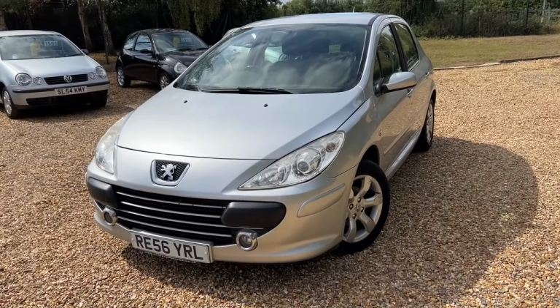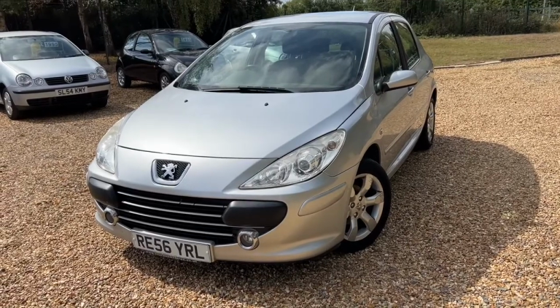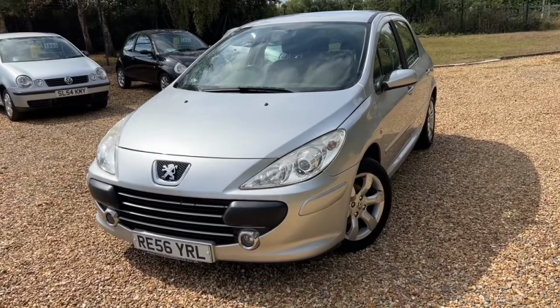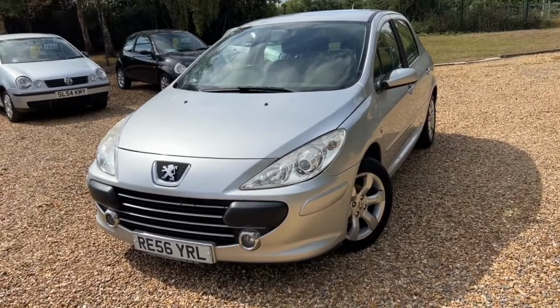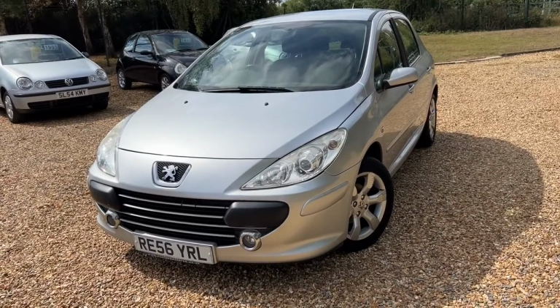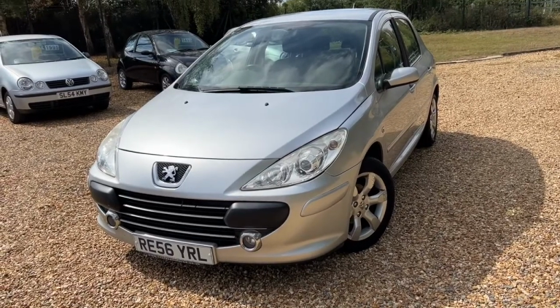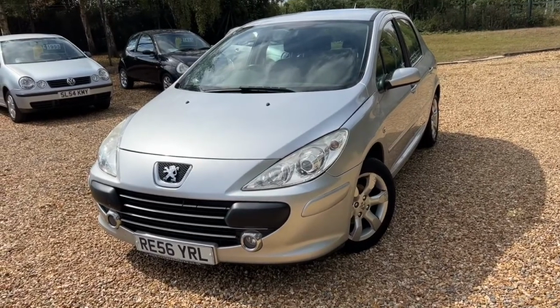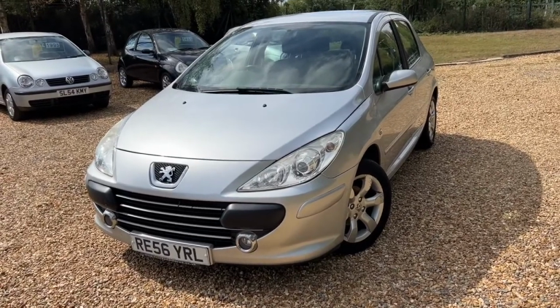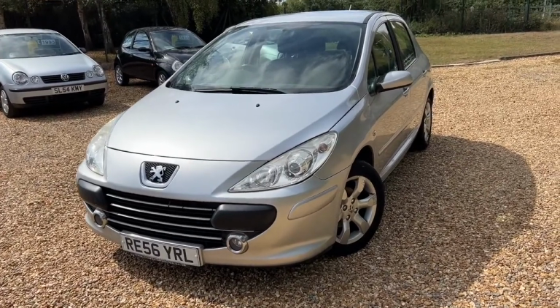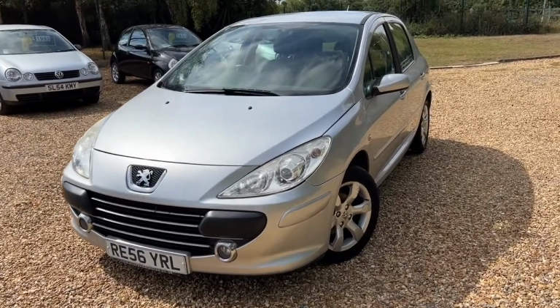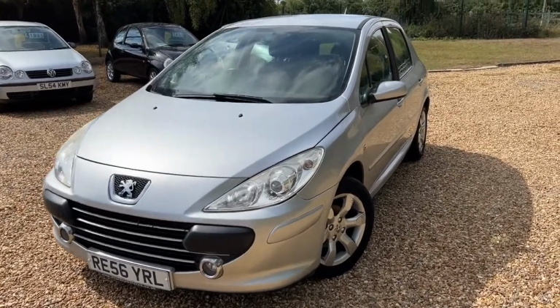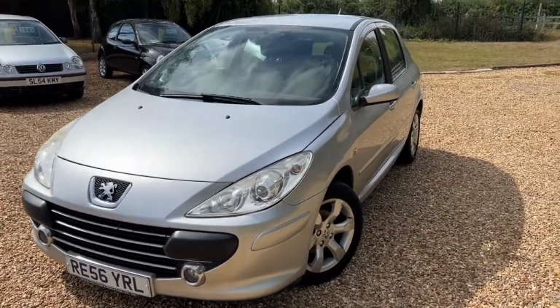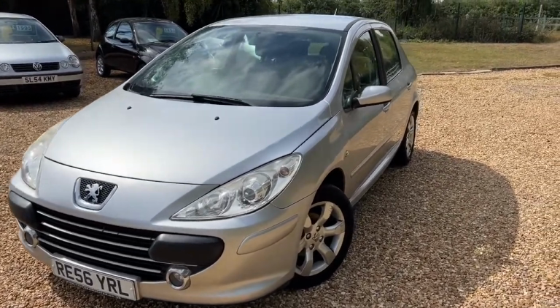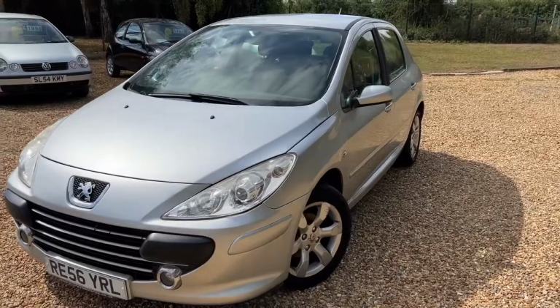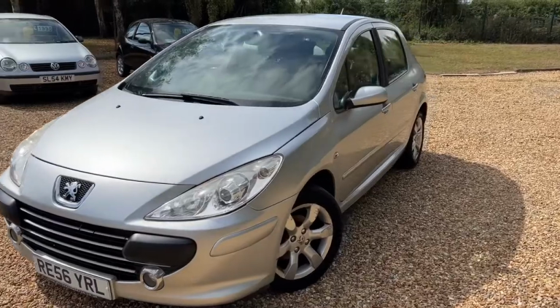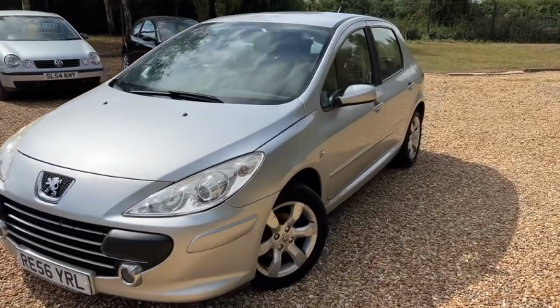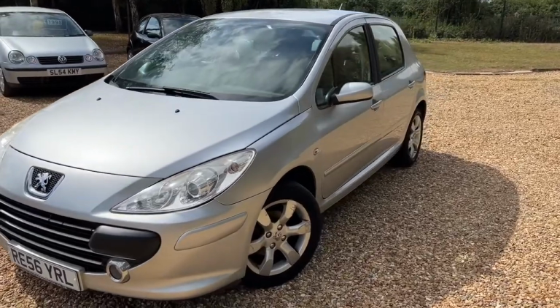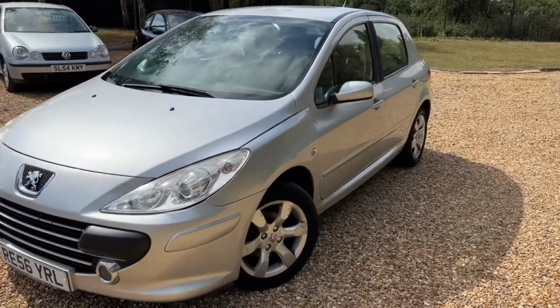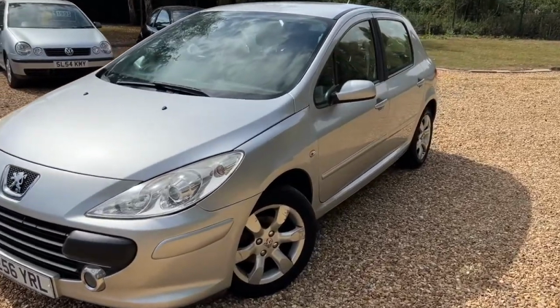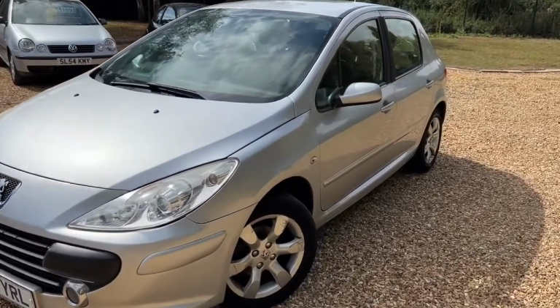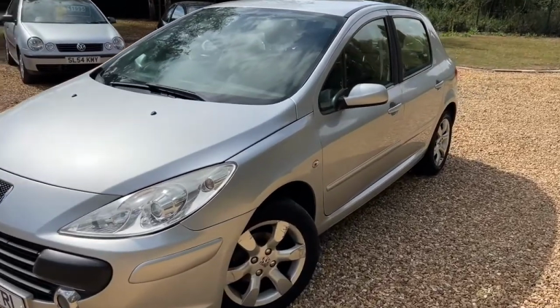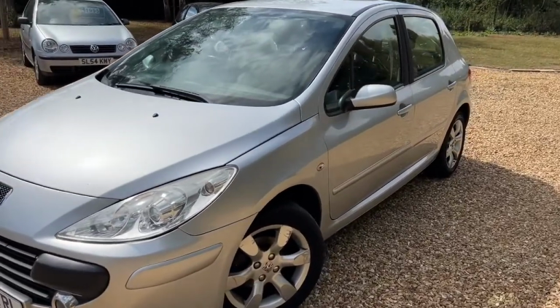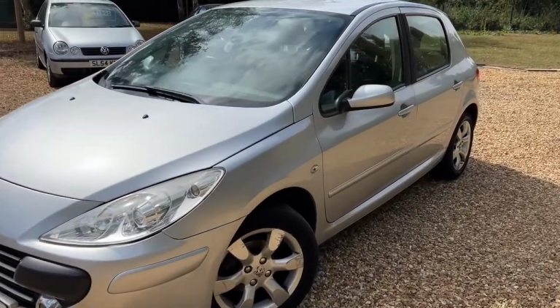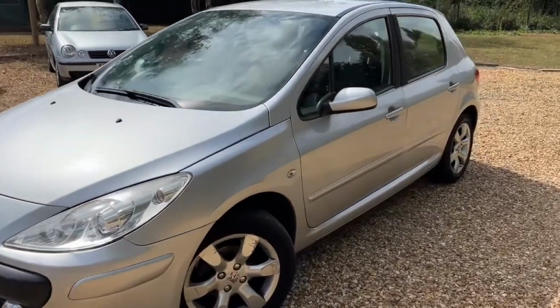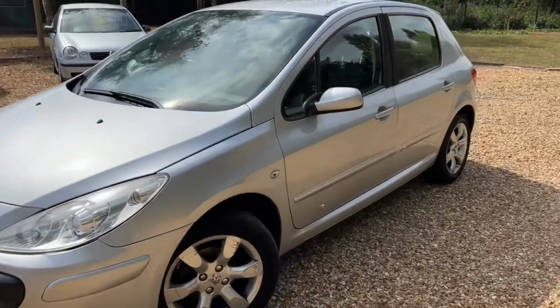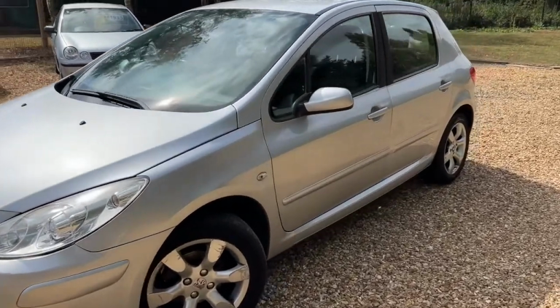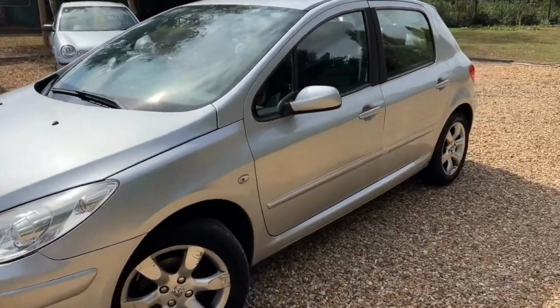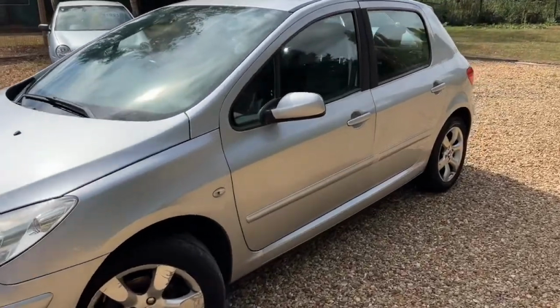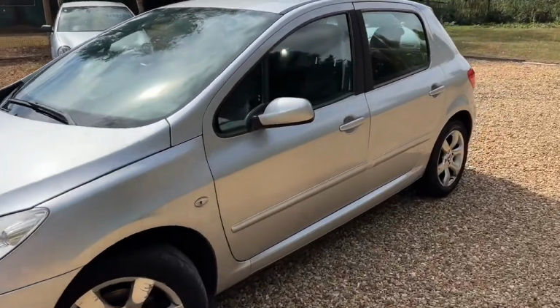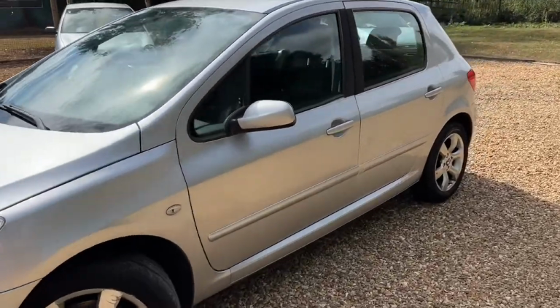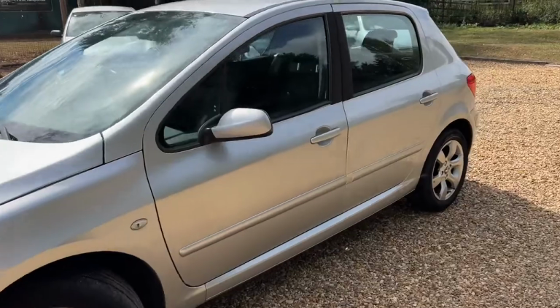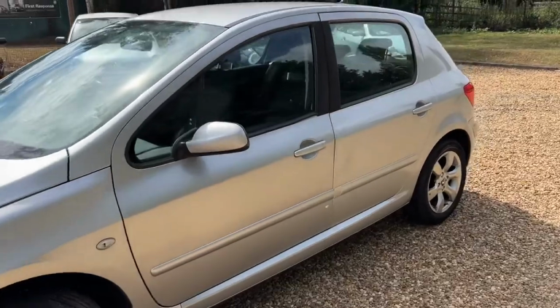Peugeot 307, 56-plate, just over 100,000 miles — I think it's about 111 now. This one is in very nice condition, really, really nice.